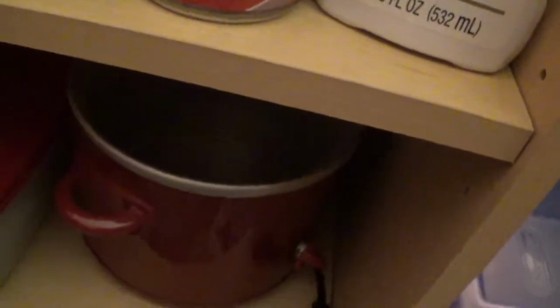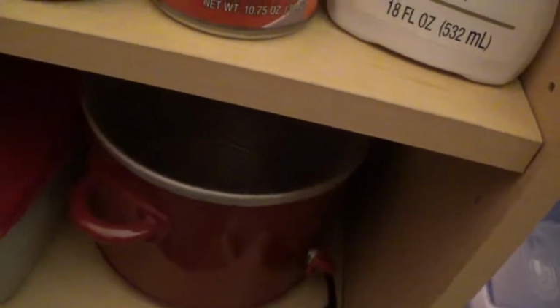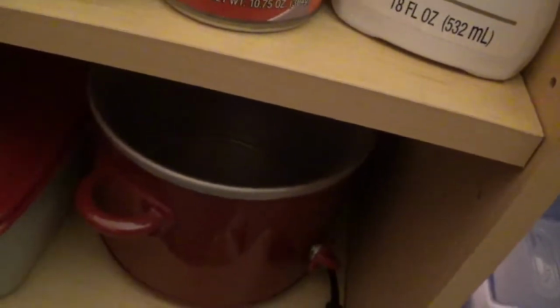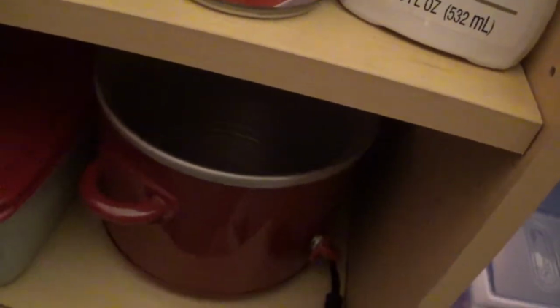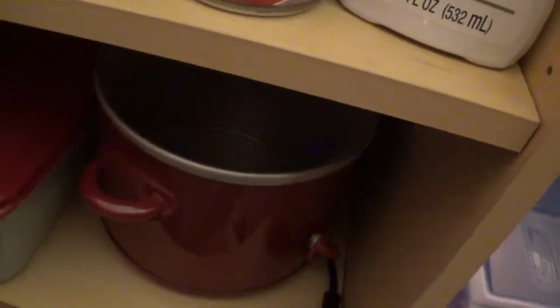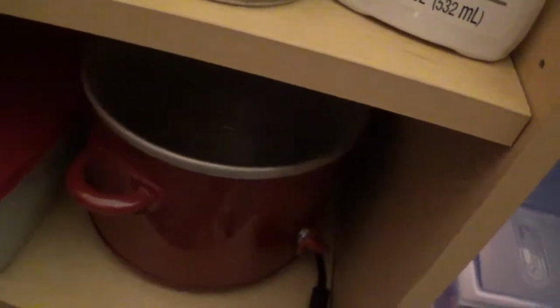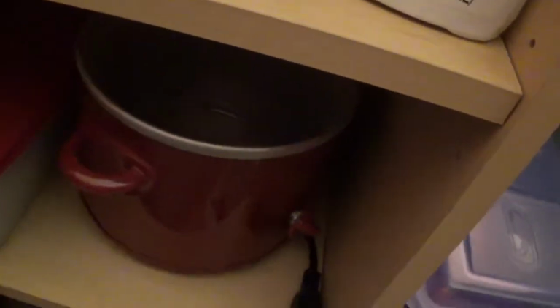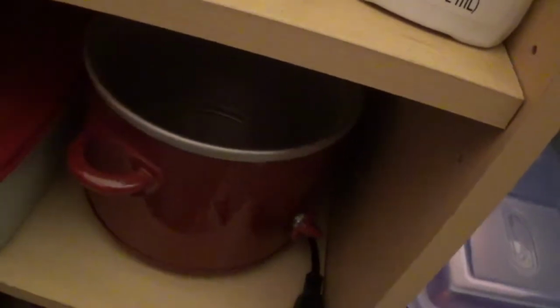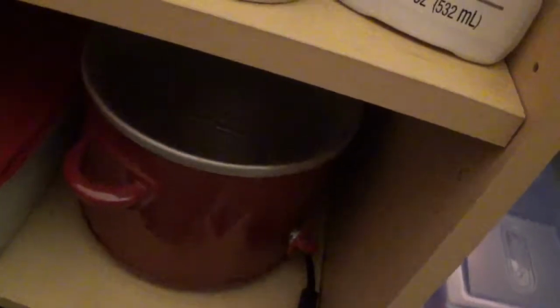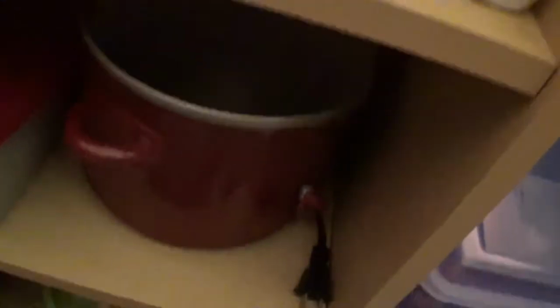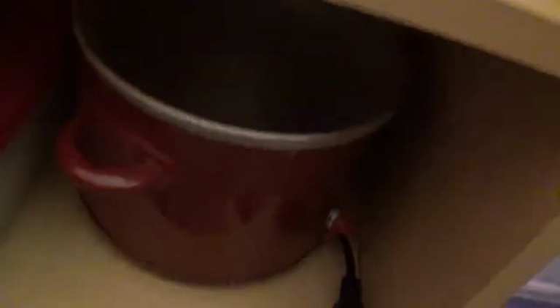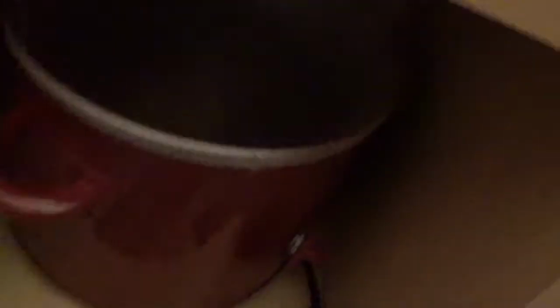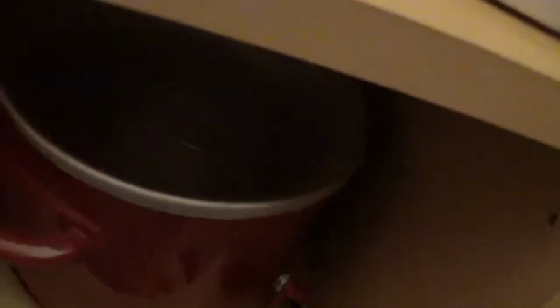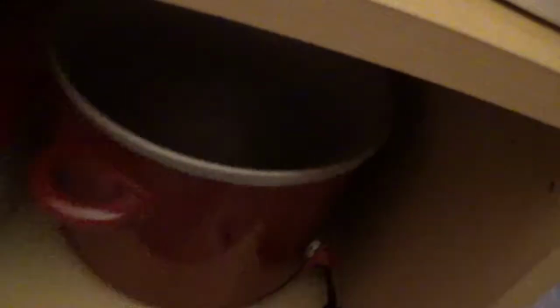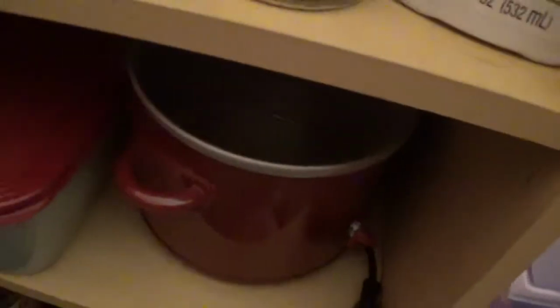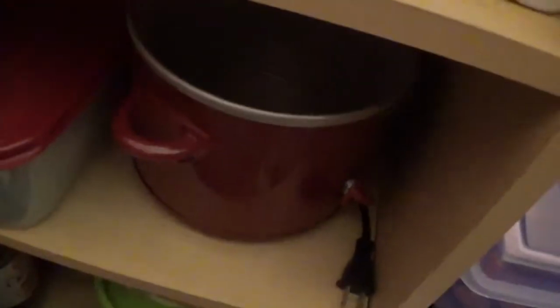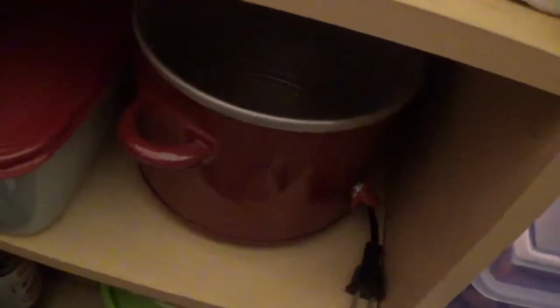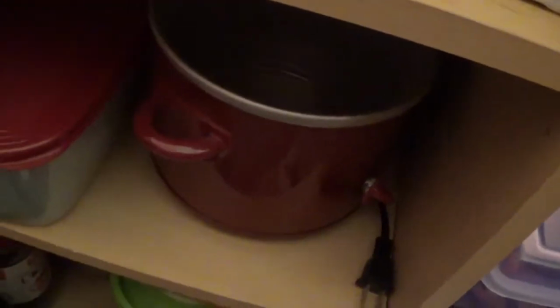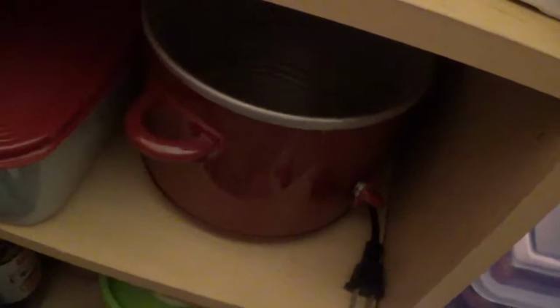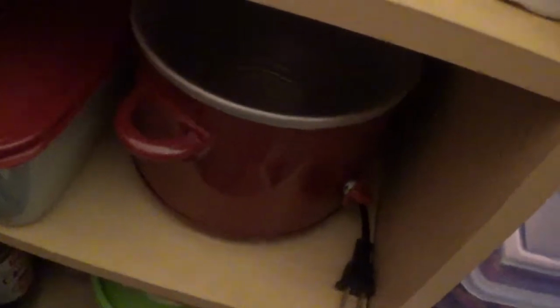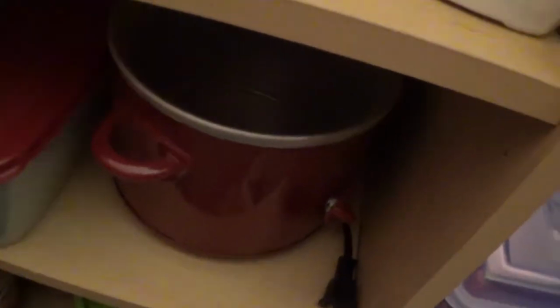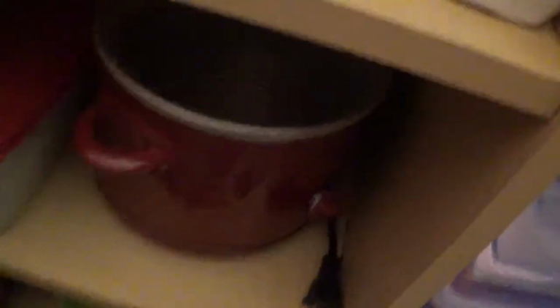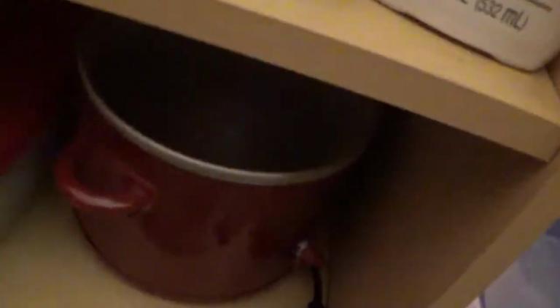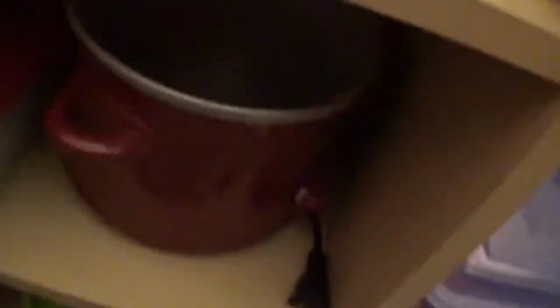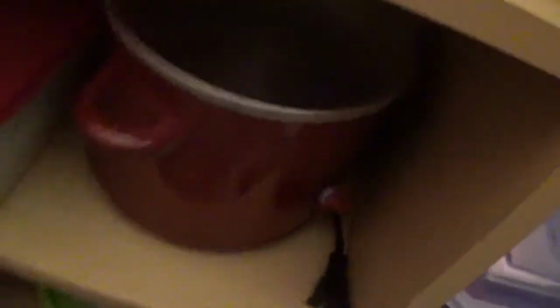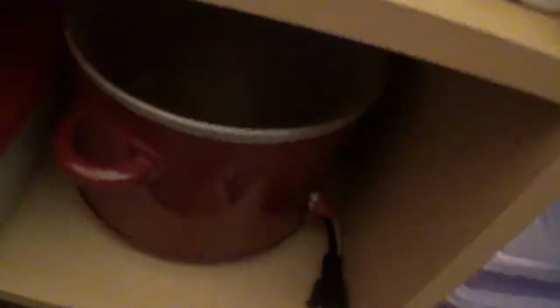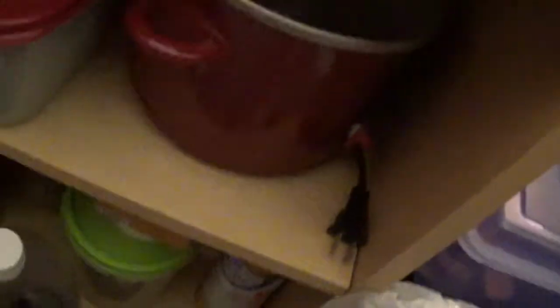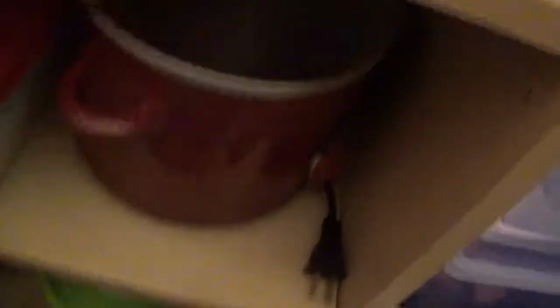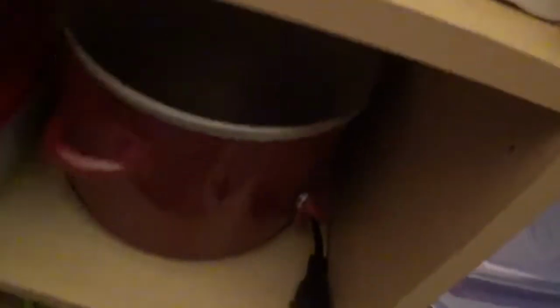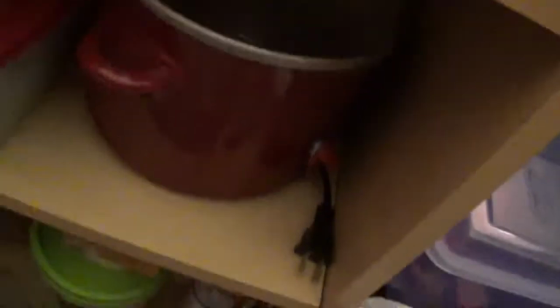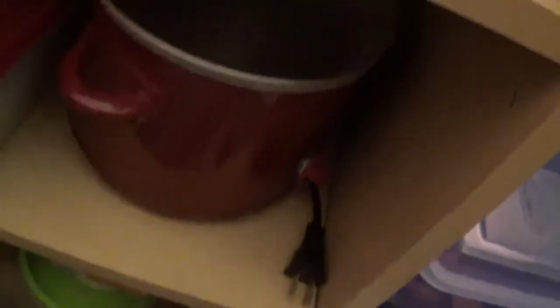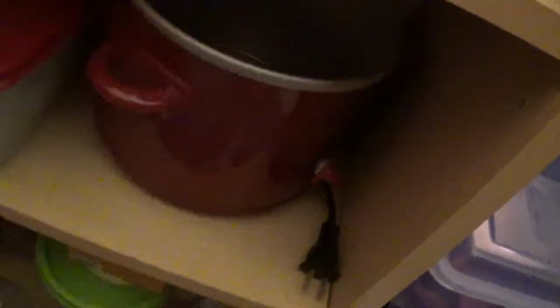I forgot — I have soup in the actual pot. That's just like the thing that cooks it.